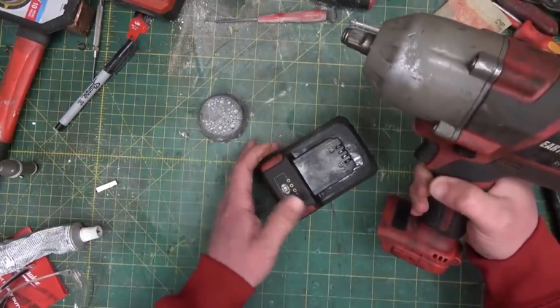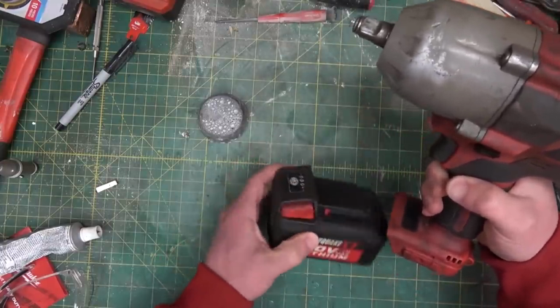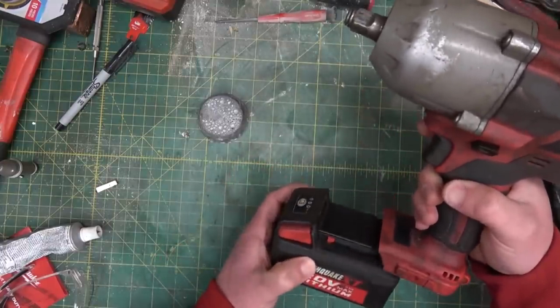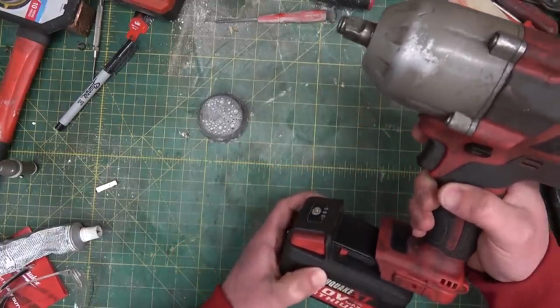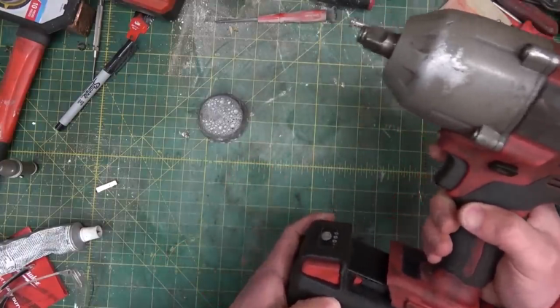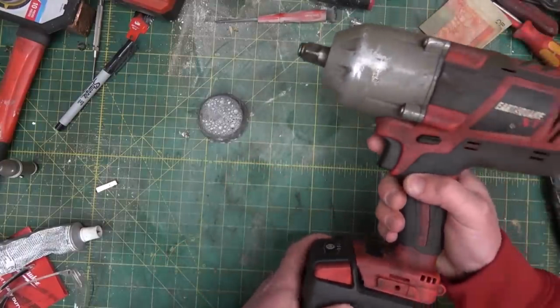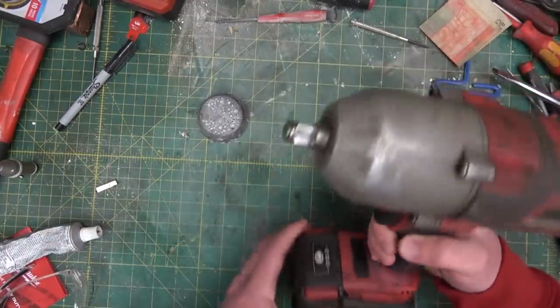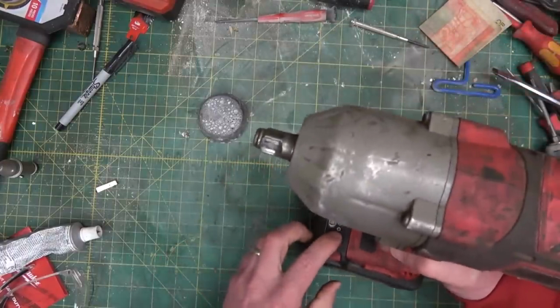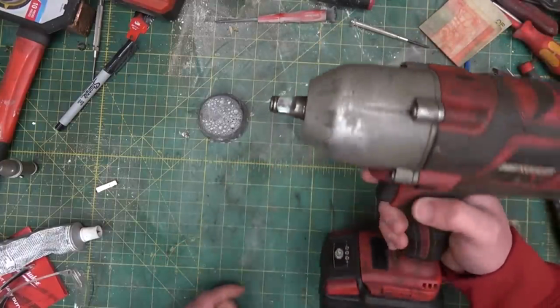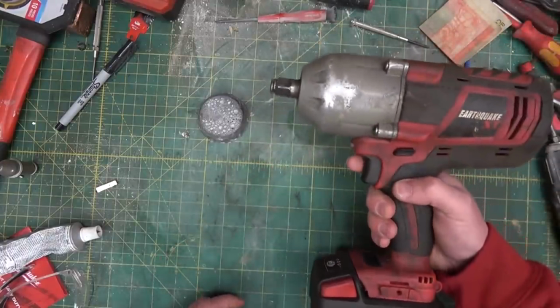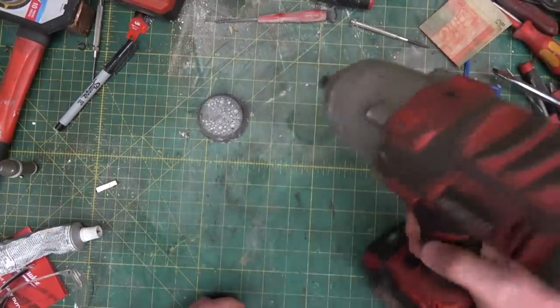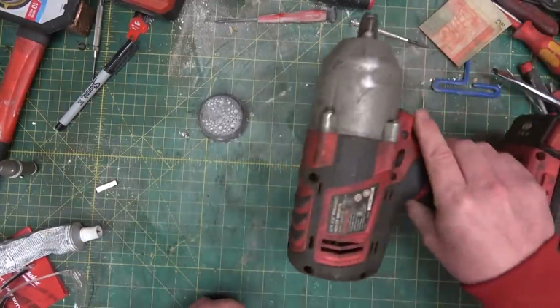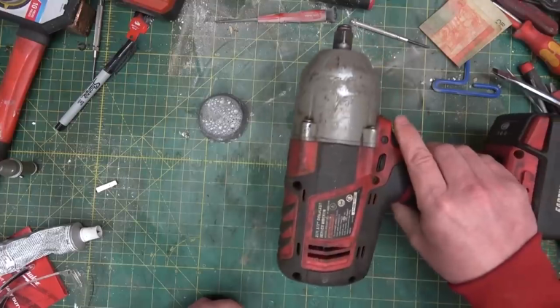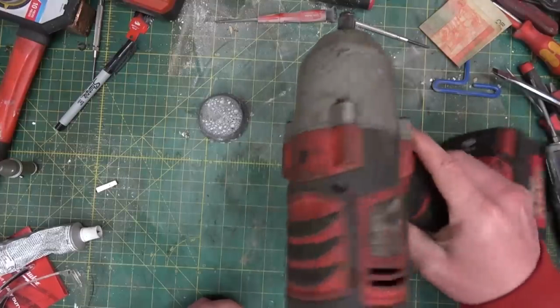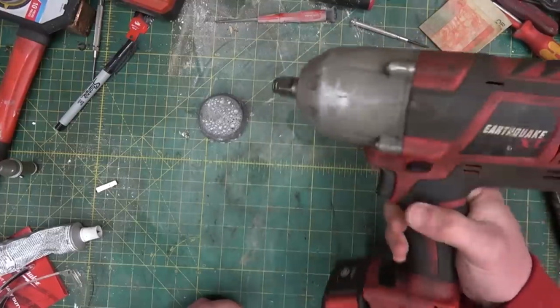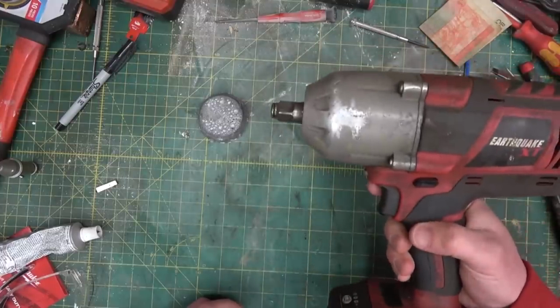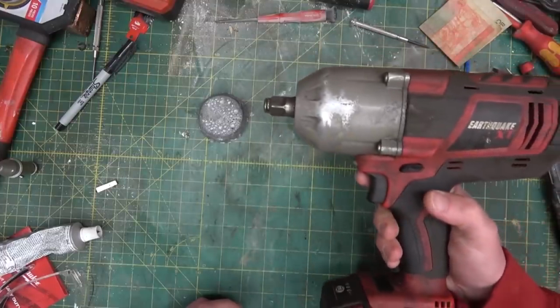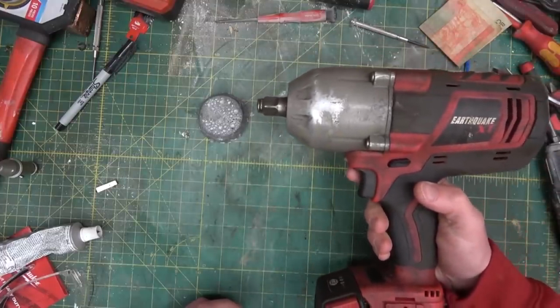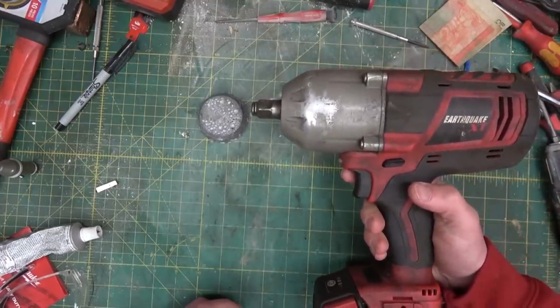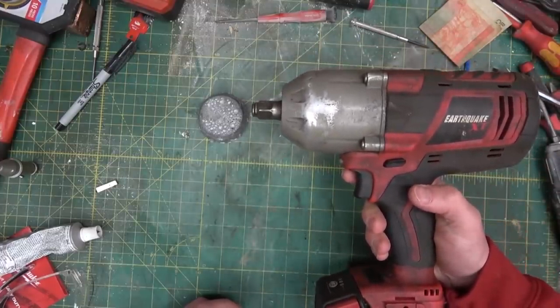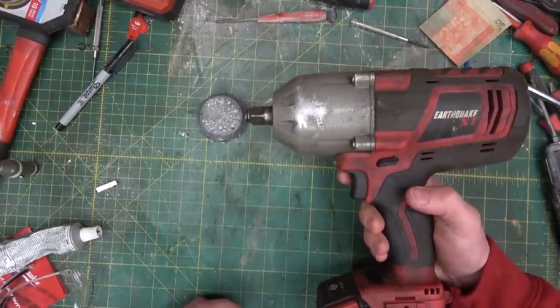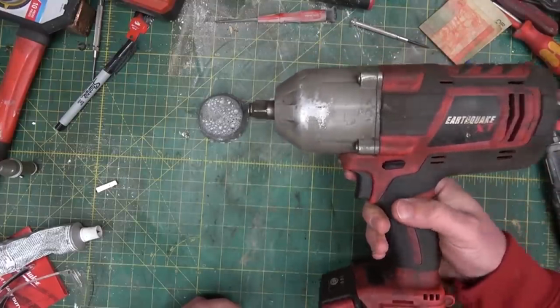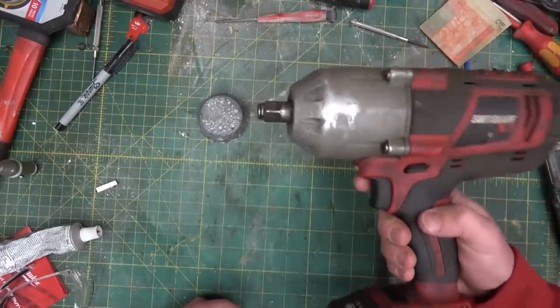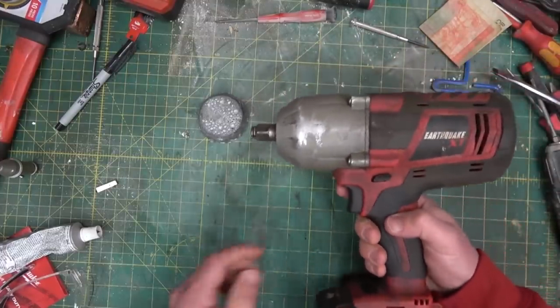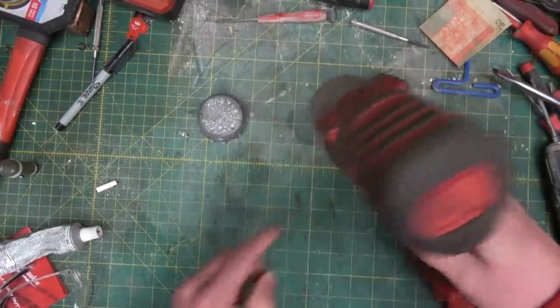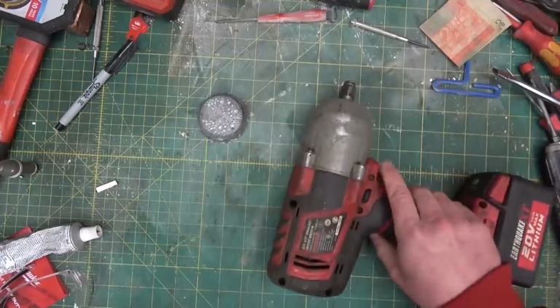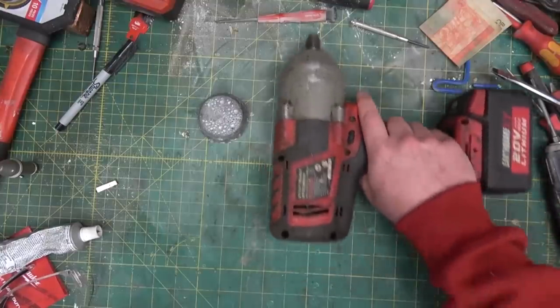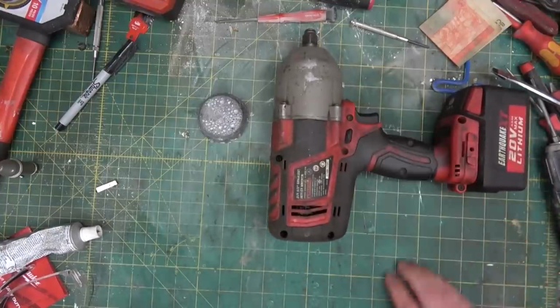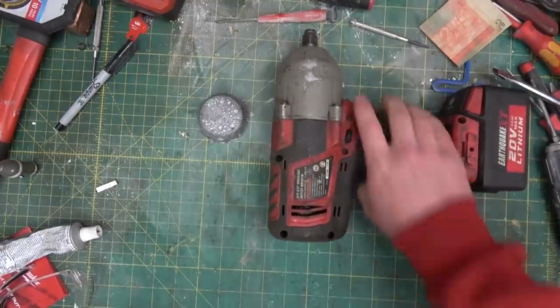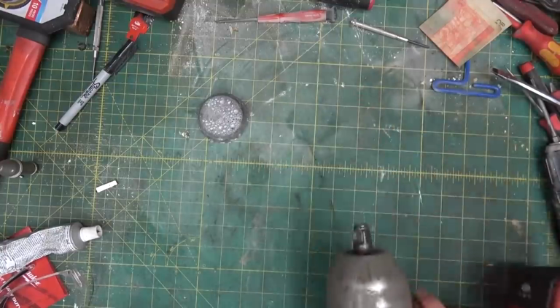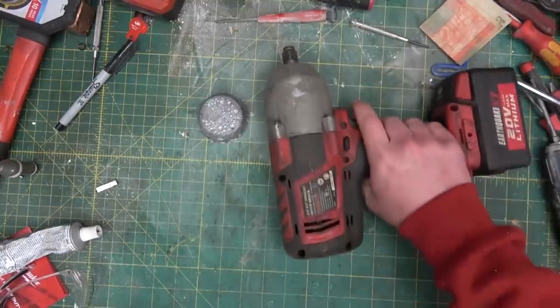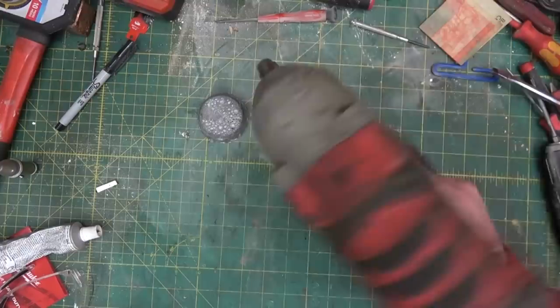Before we get her on the charger there, she's fully charged. We'll give her a little go. We'll drop that down a little bit, and I suspect, just looking at the countenance here, that the South Main Auto dude is right-handed on account of all the wear from being put down on the ground.